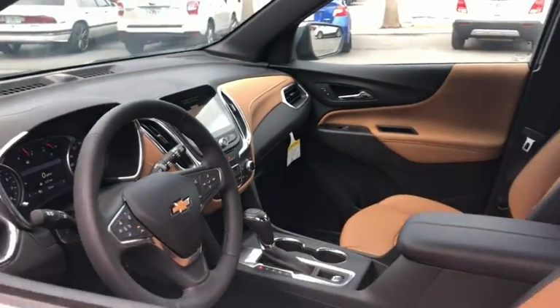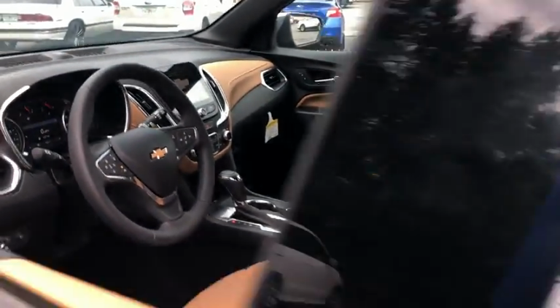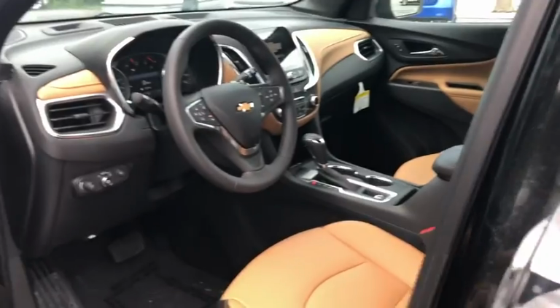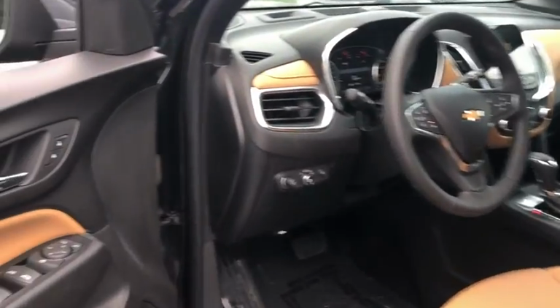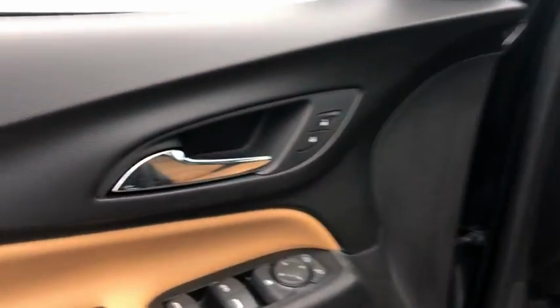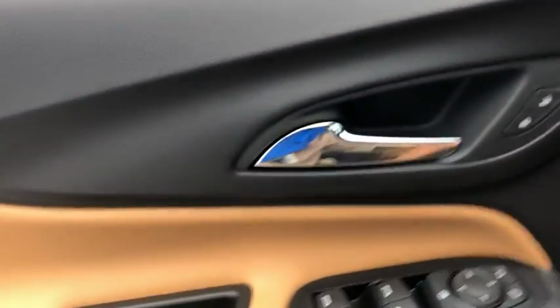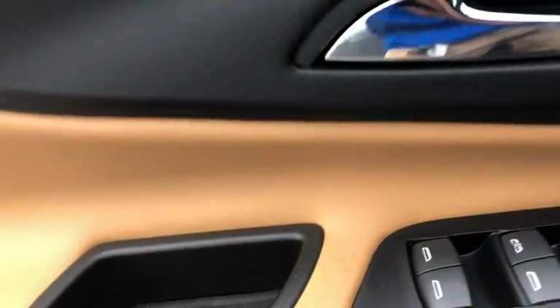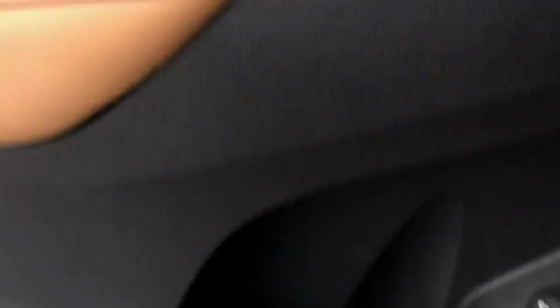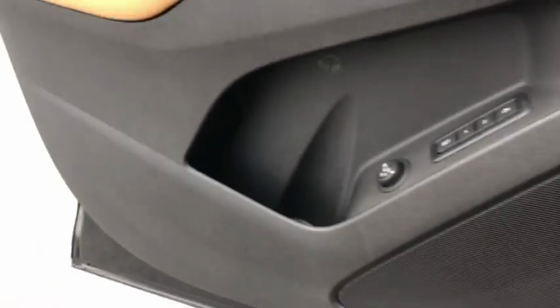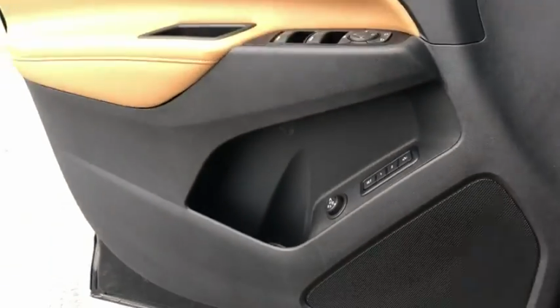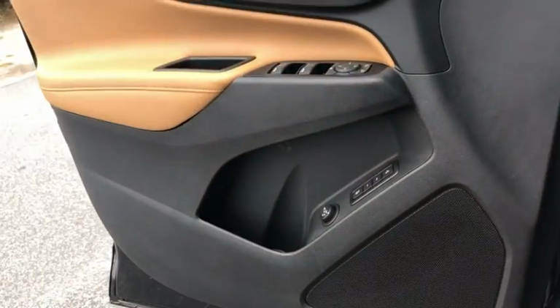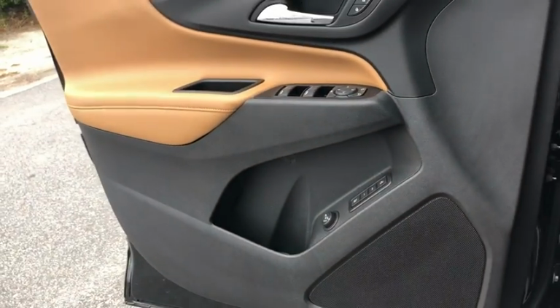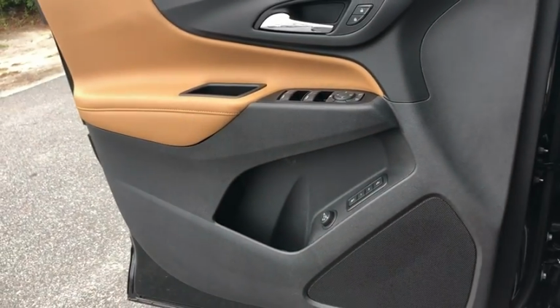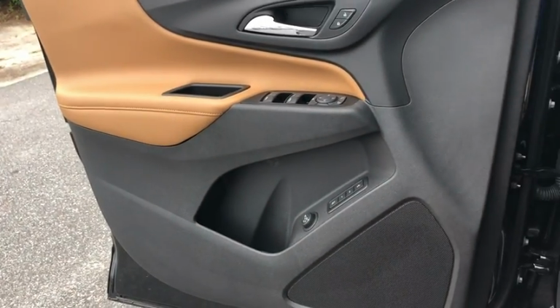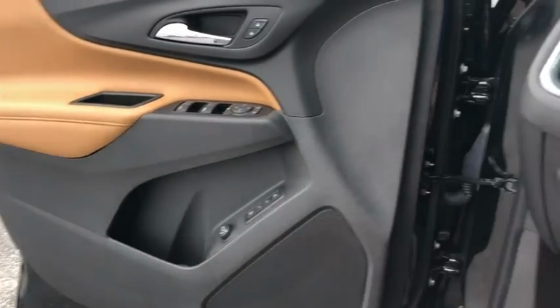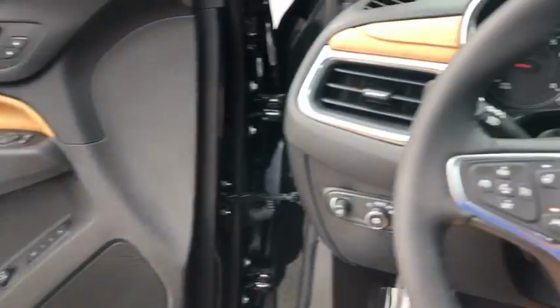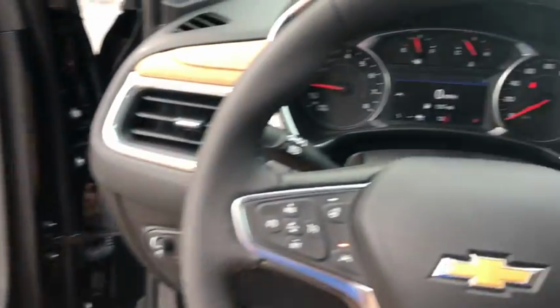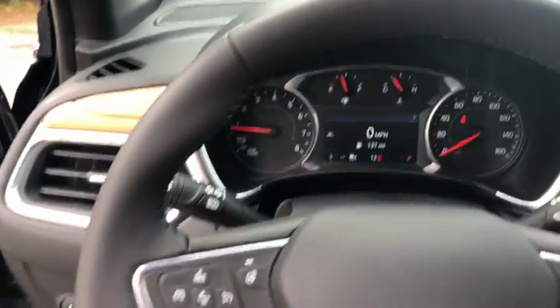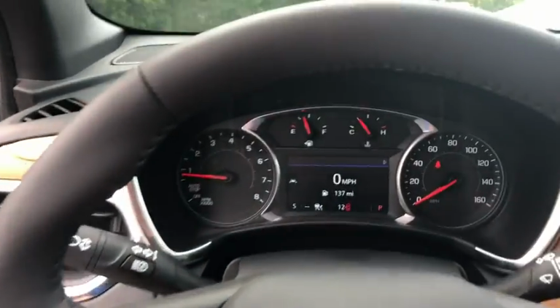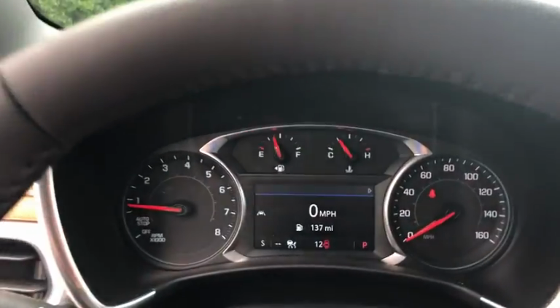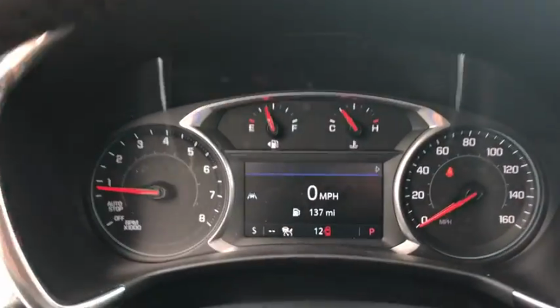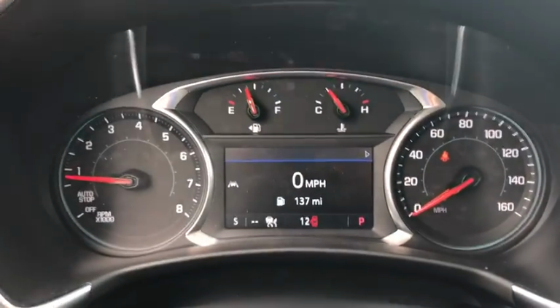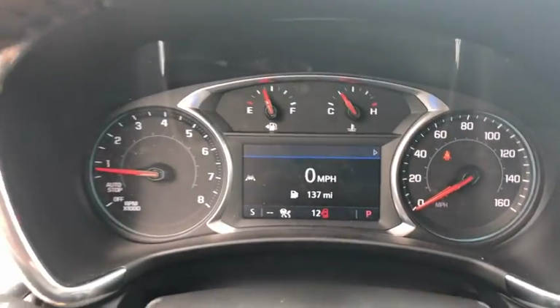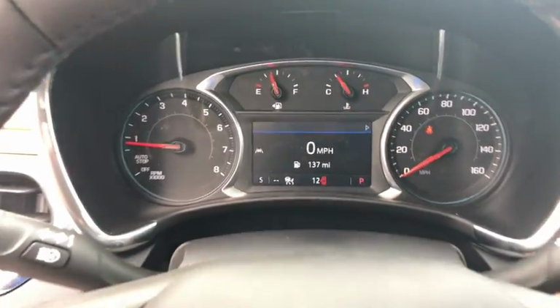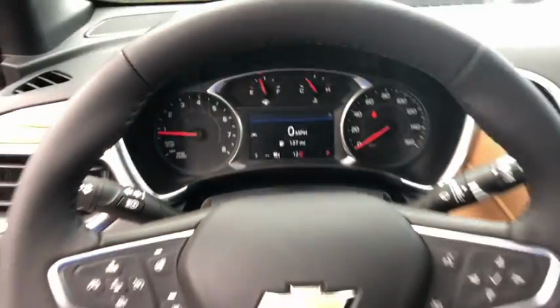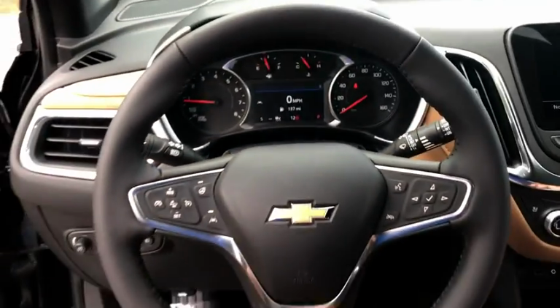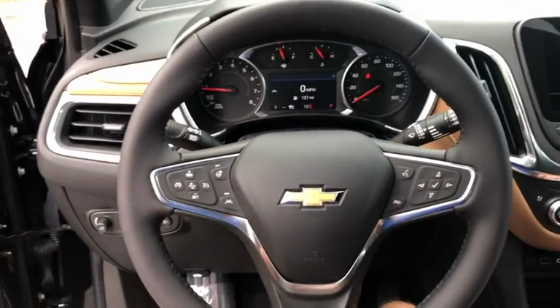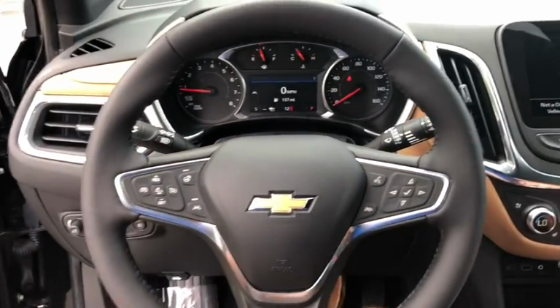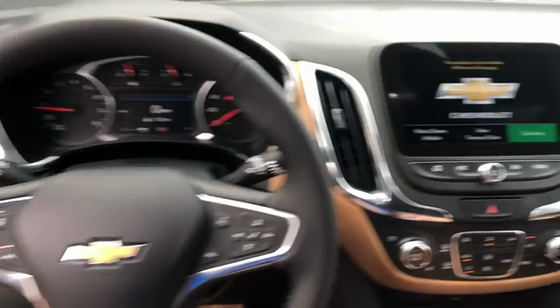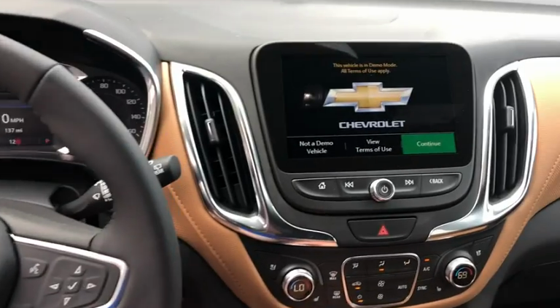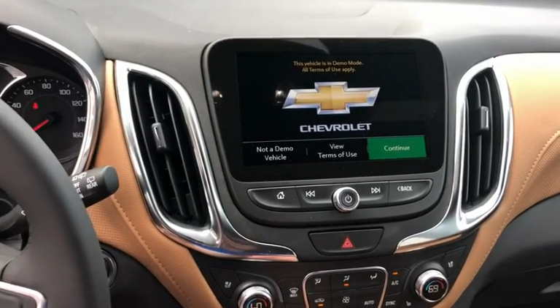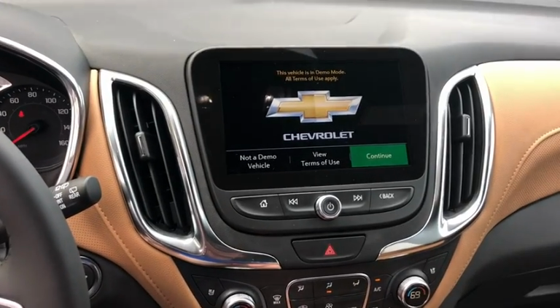Heated front seats, electronic stability control, compass, power windows, heated steering wheel, rear window defroster, security system, heated front driver and passenger seat, trip computer, overhead console.